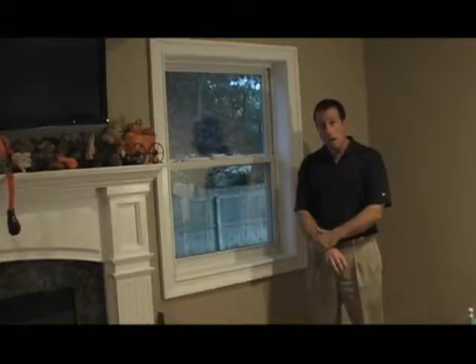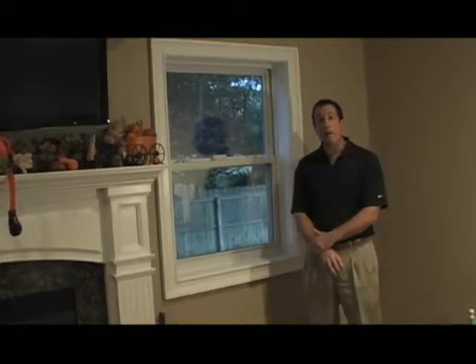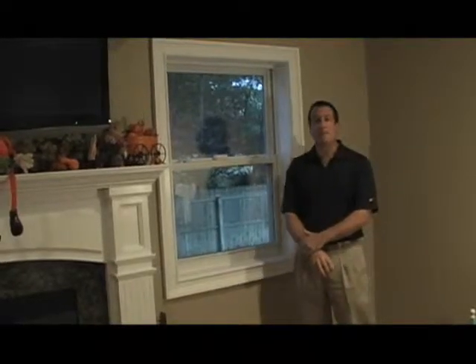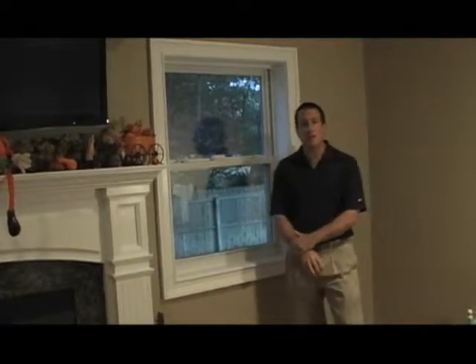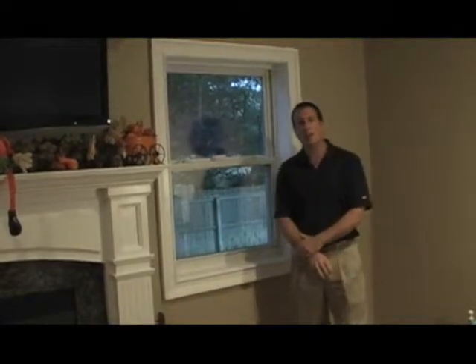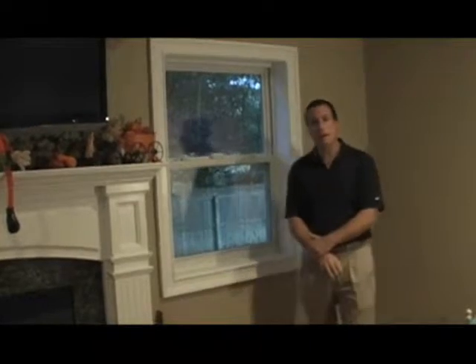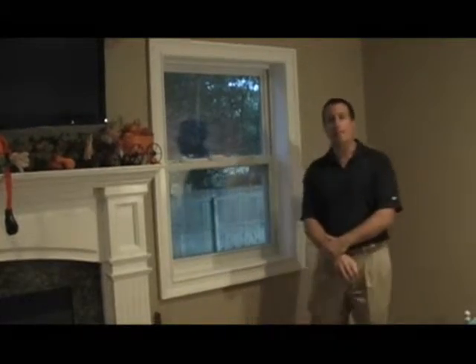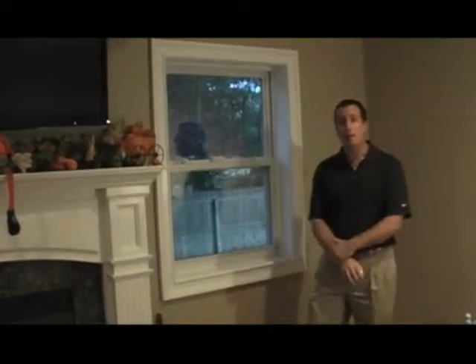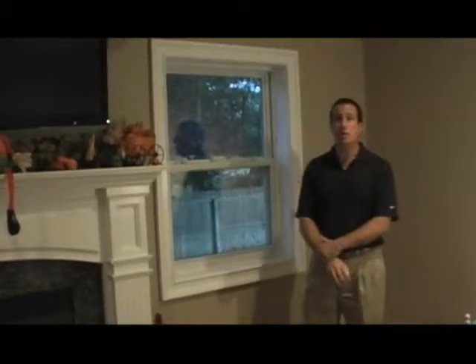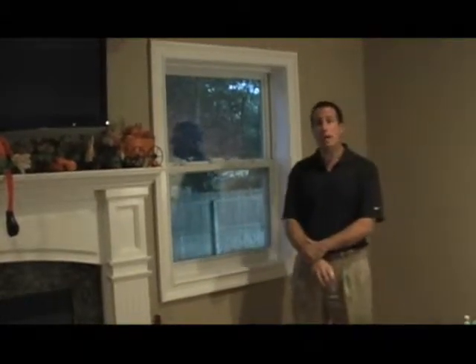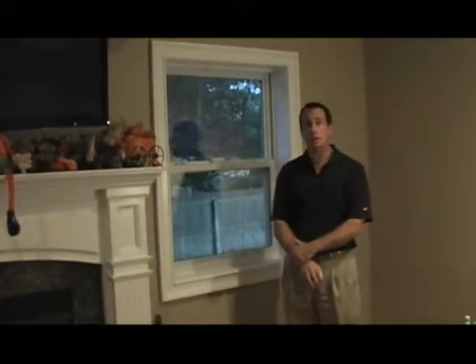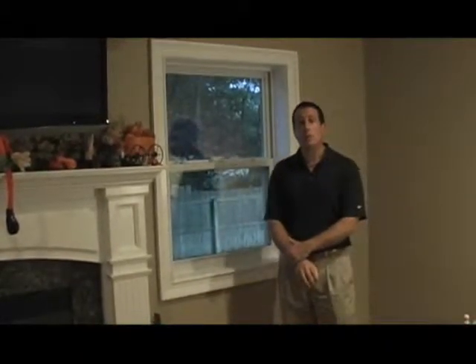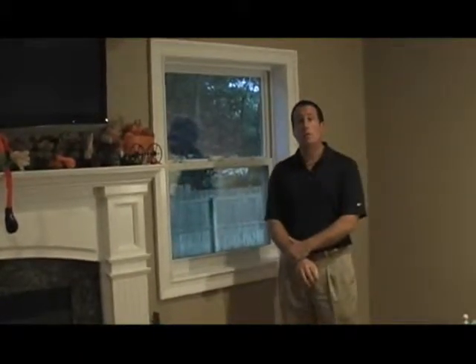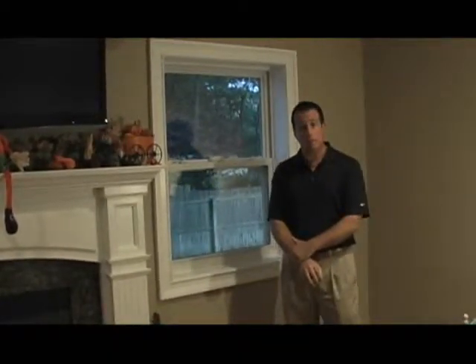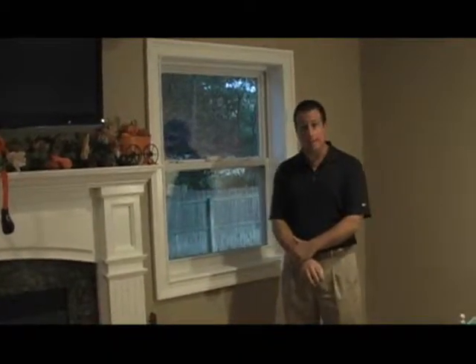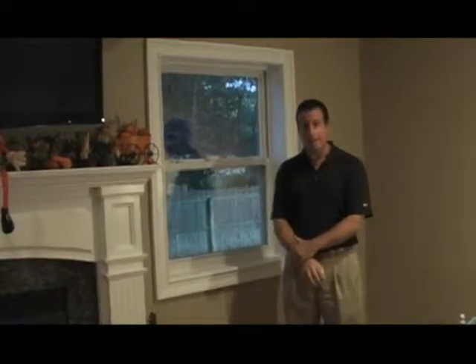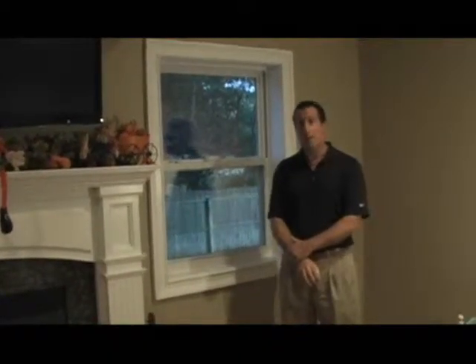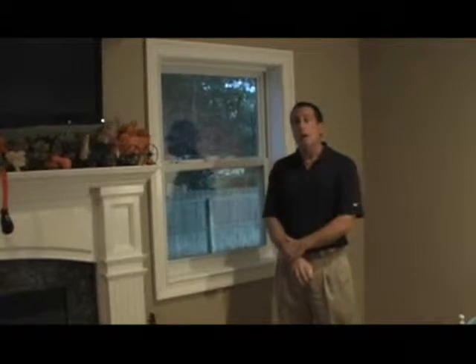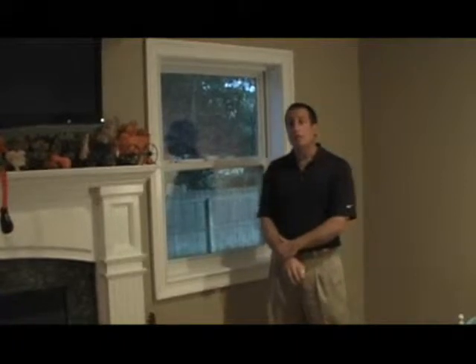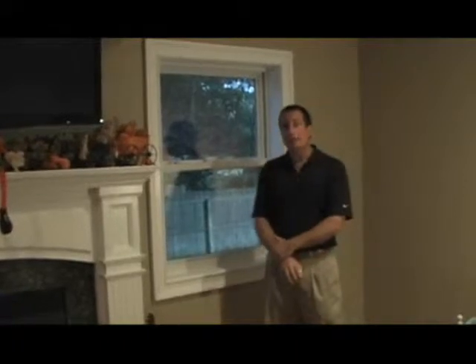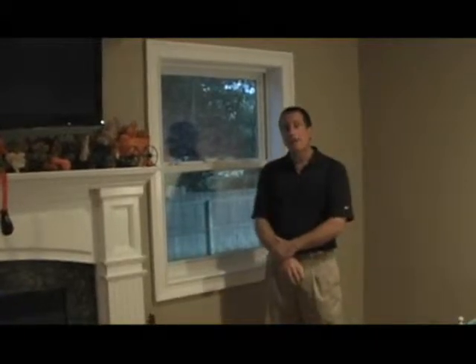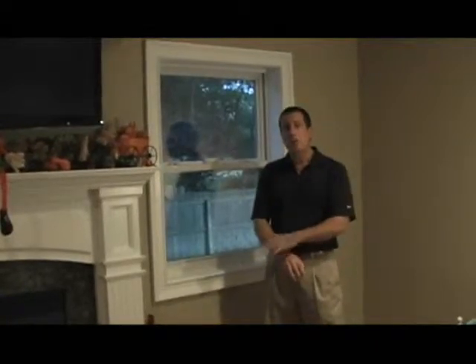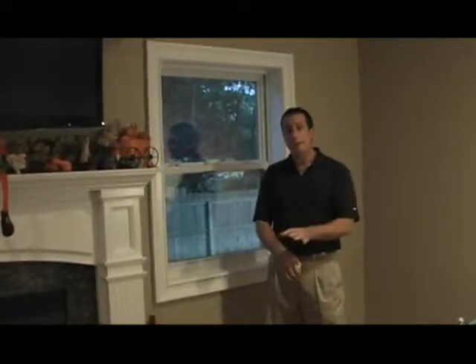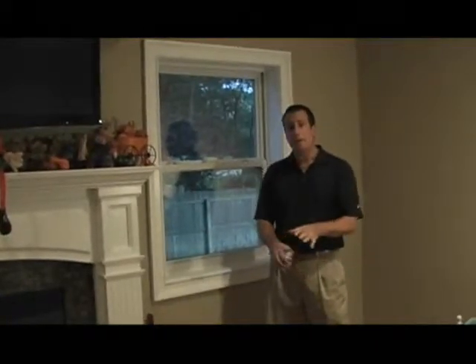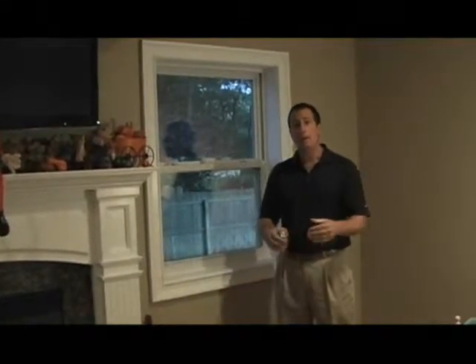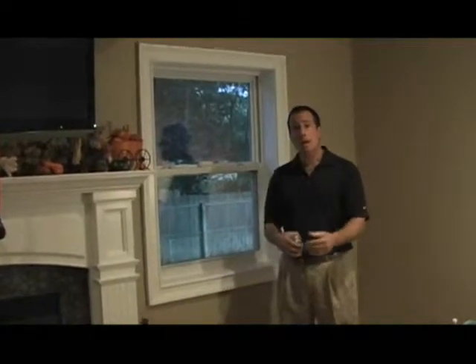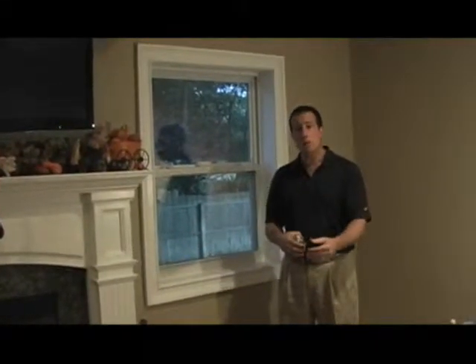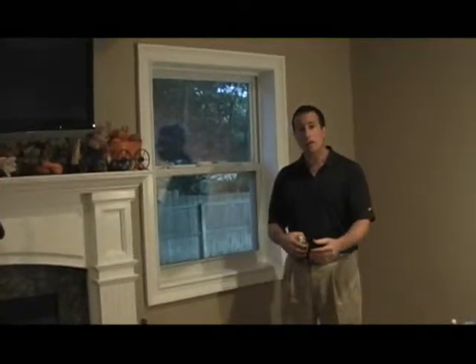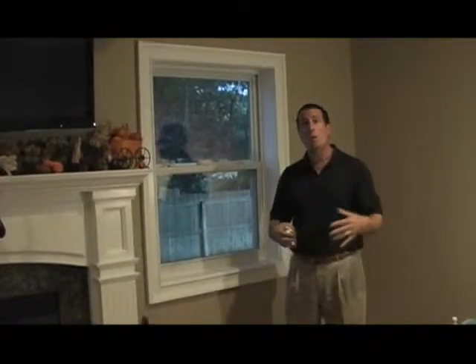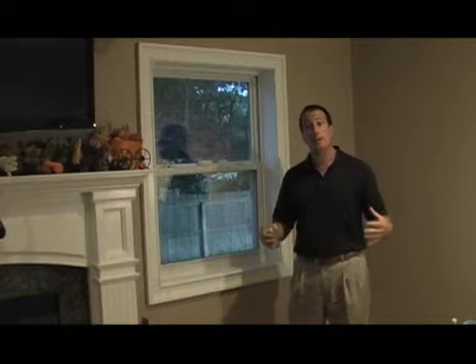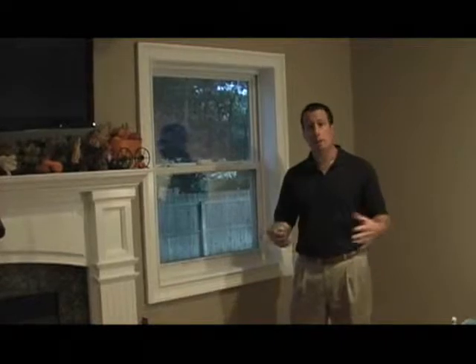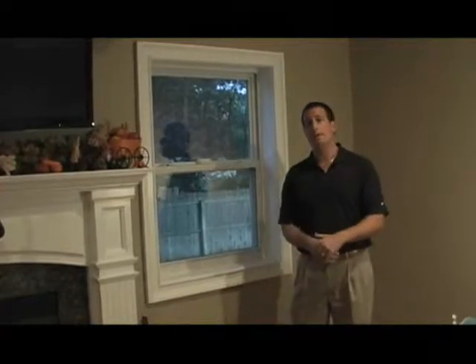Hi, I'm Mike from Blindsonline.com and I'm here to show you how to measure for vertical blinds. Vertical blinds can be mounted two ways: either inside the window casing or outside the window casing.